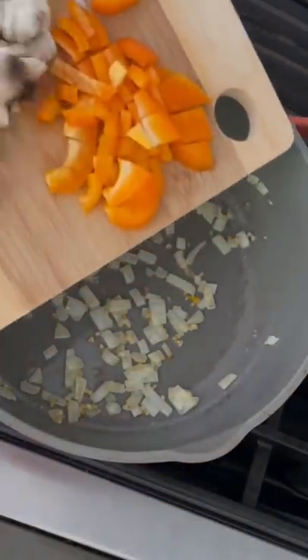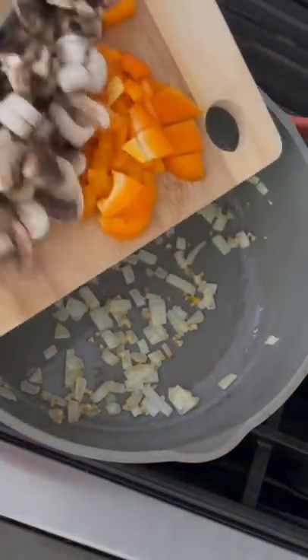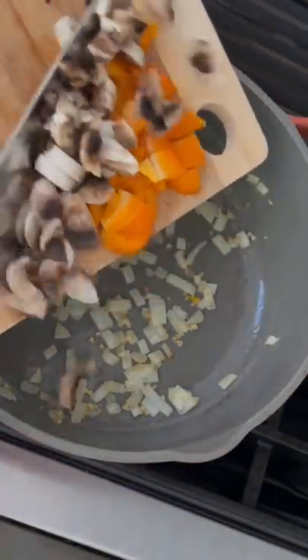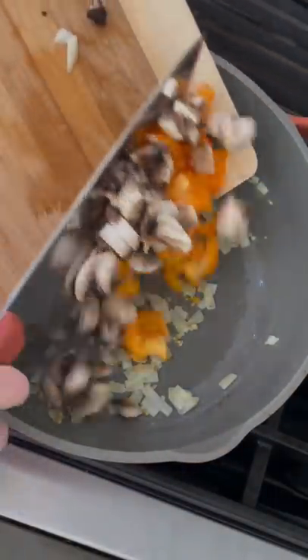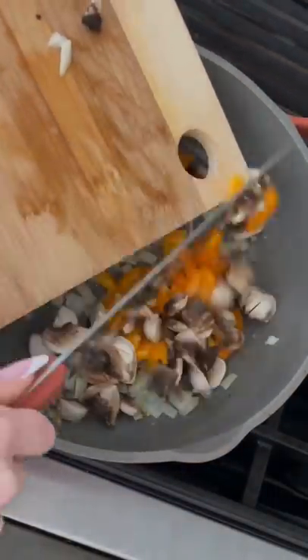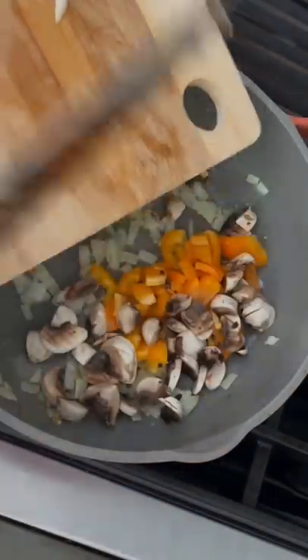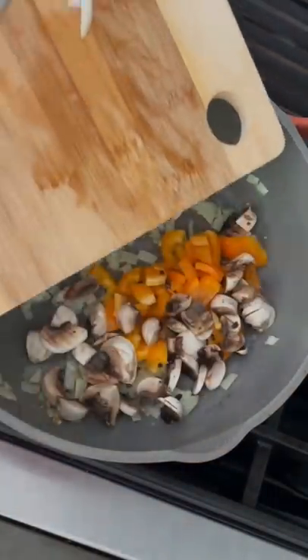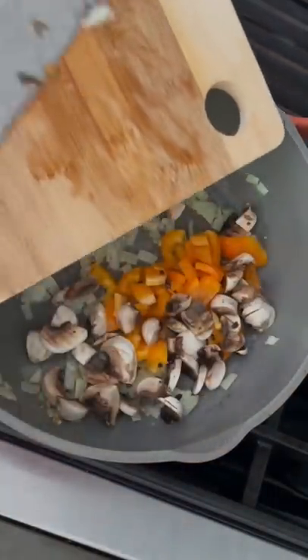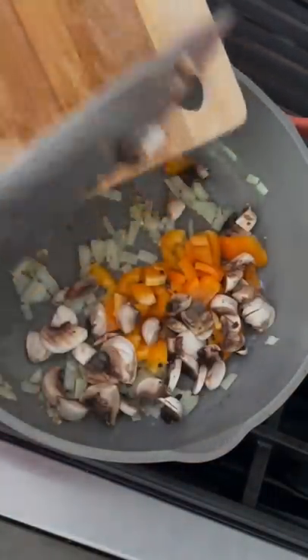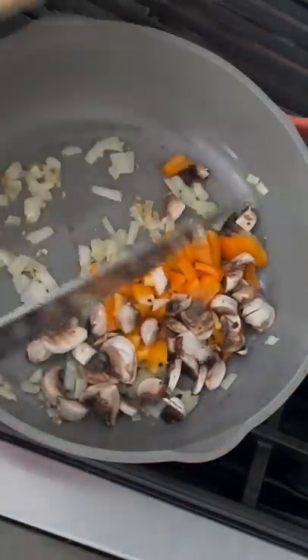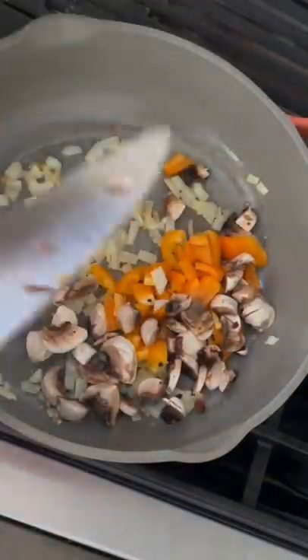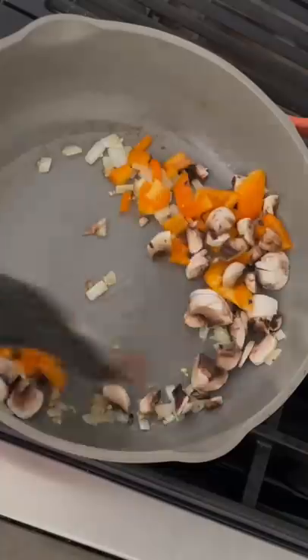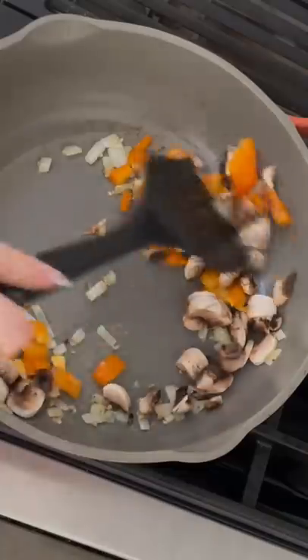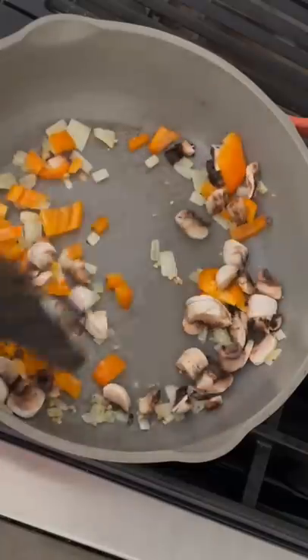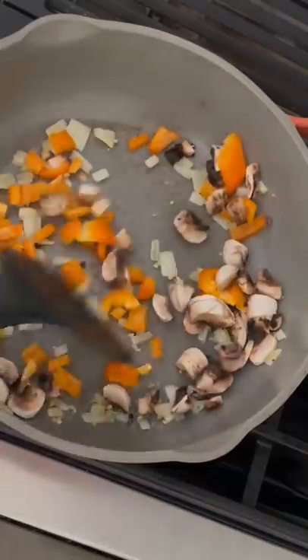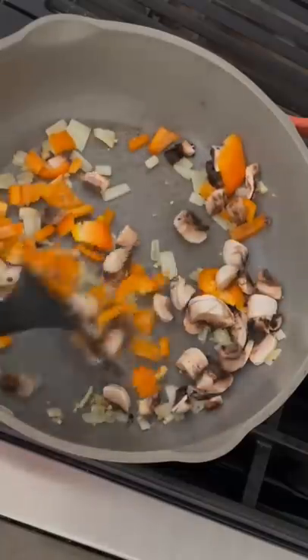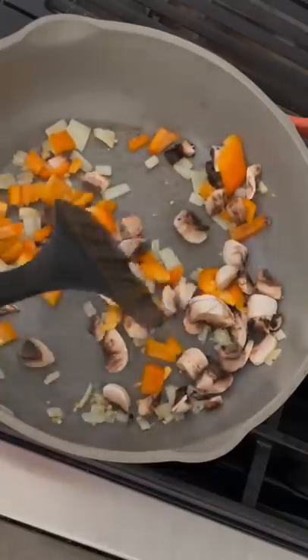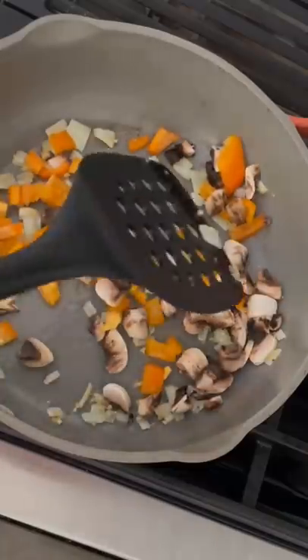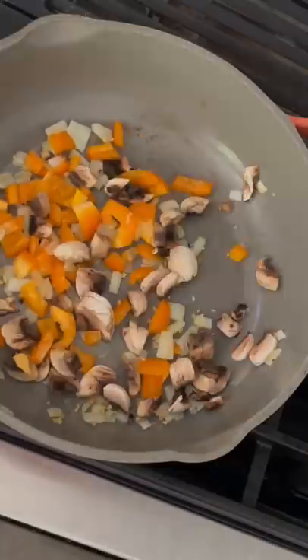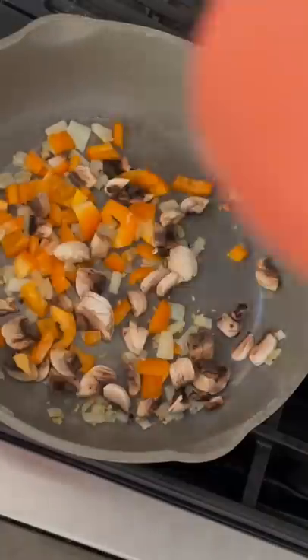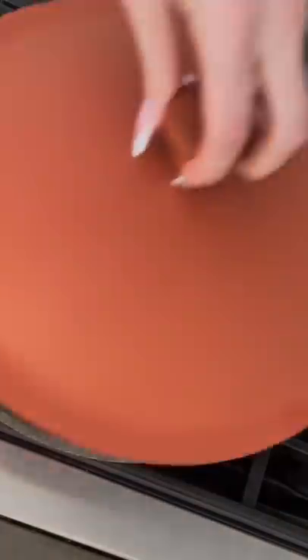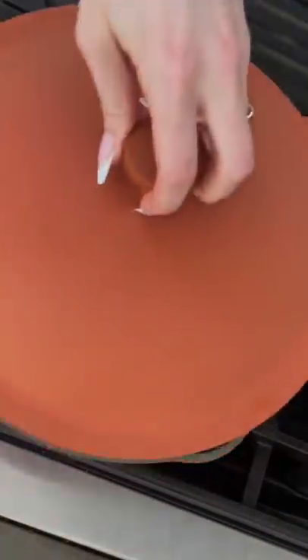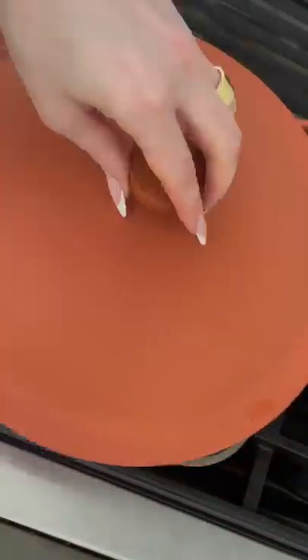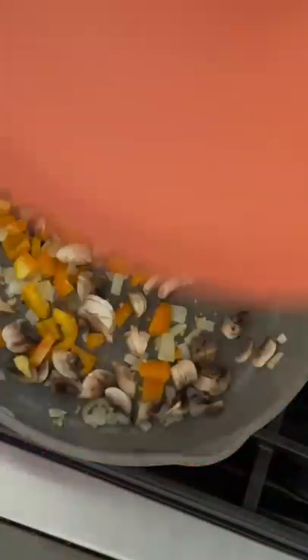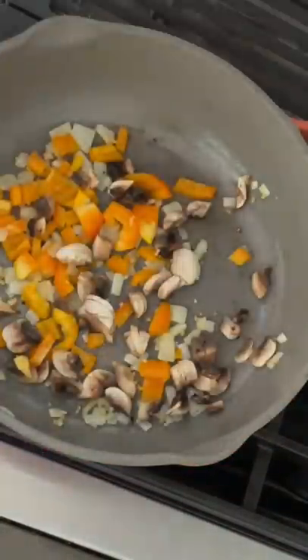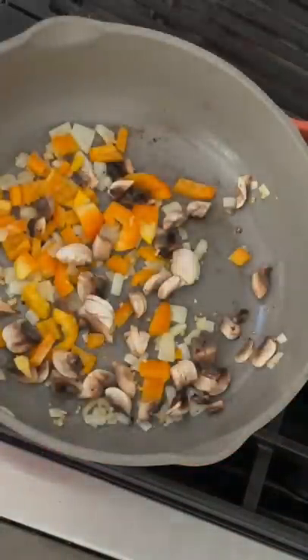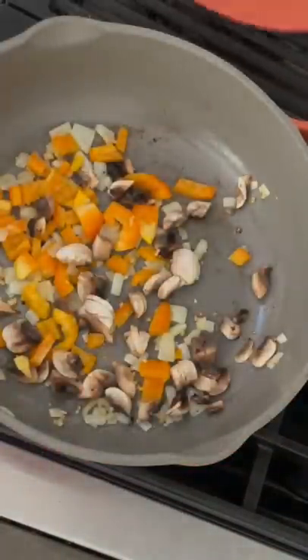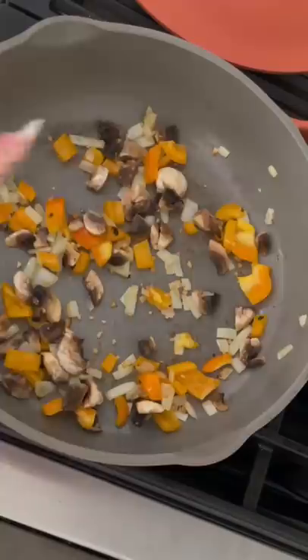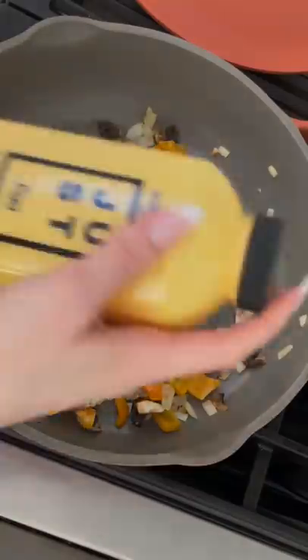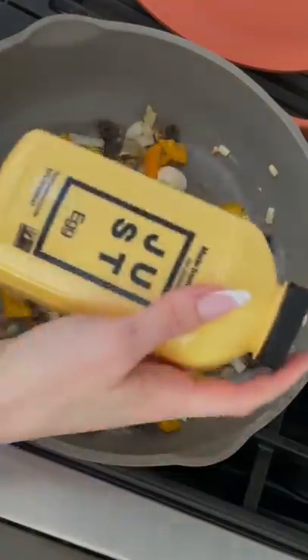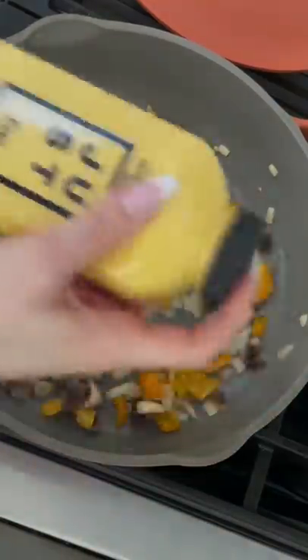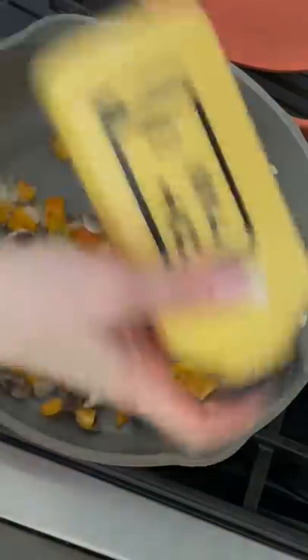Then I just add all of my veggies and let that all cook for a little bit. Once it's all cooked down a bit, I add my Just Egg in.